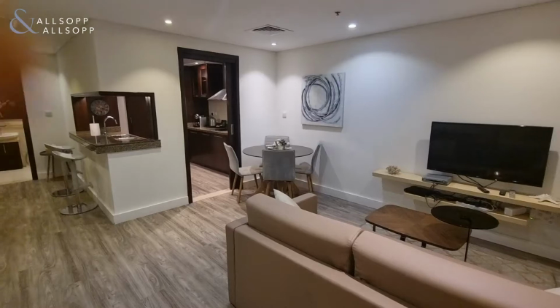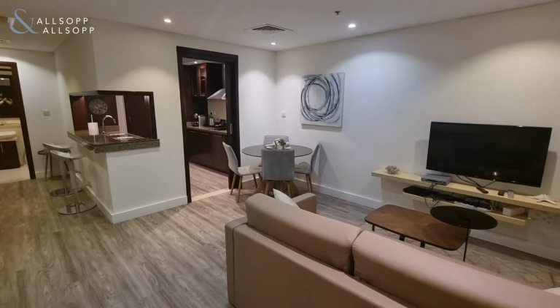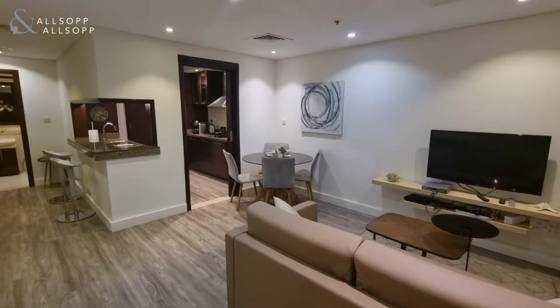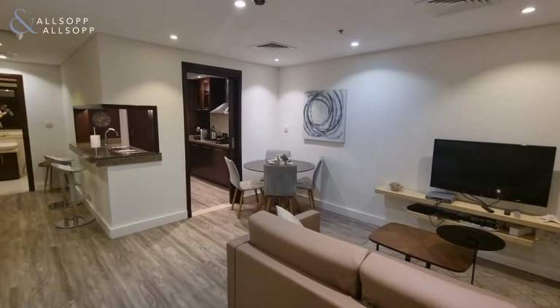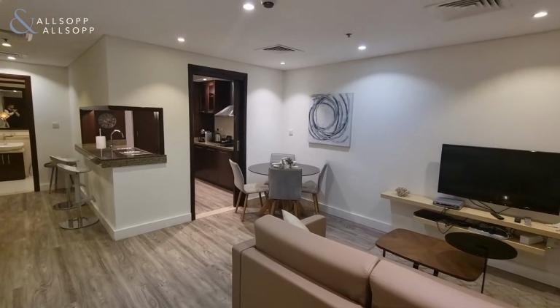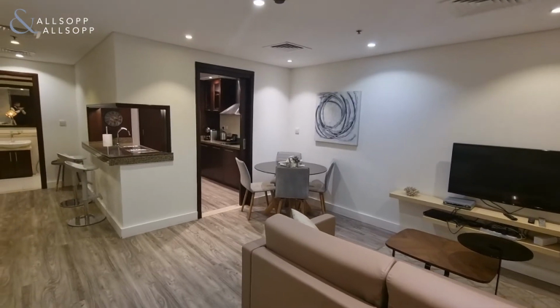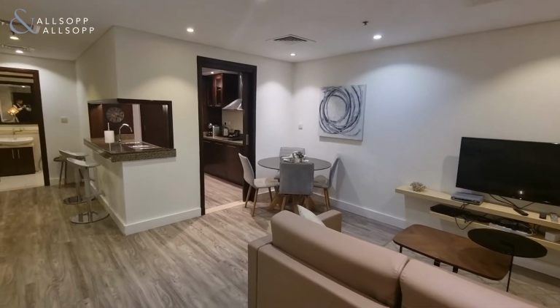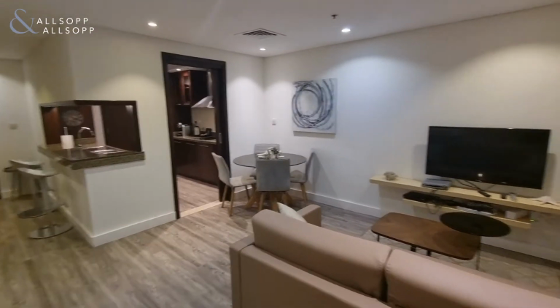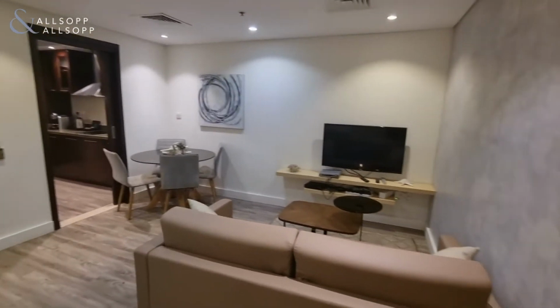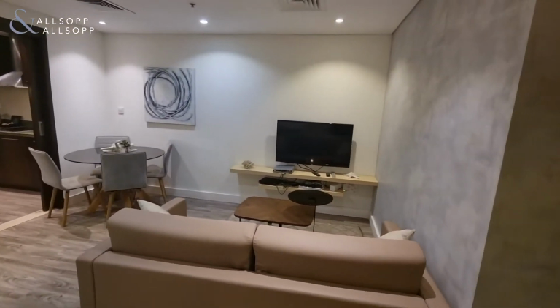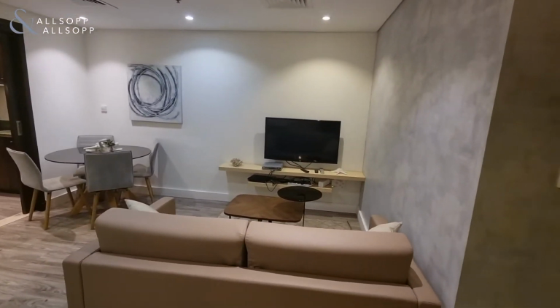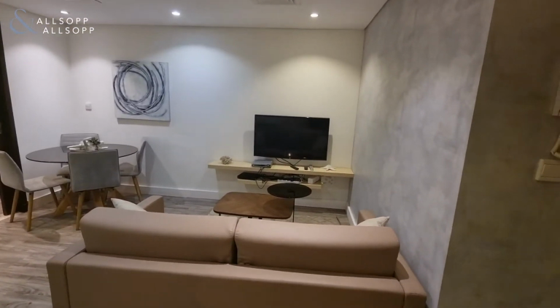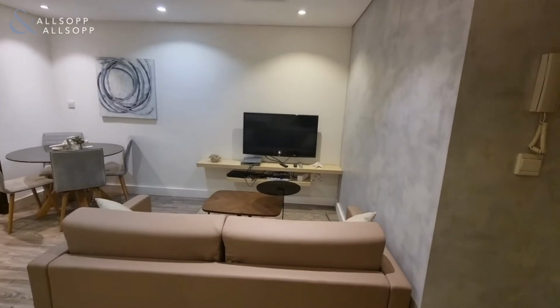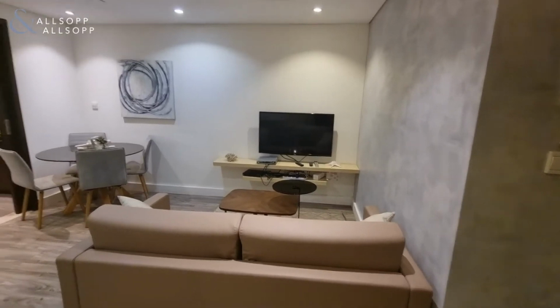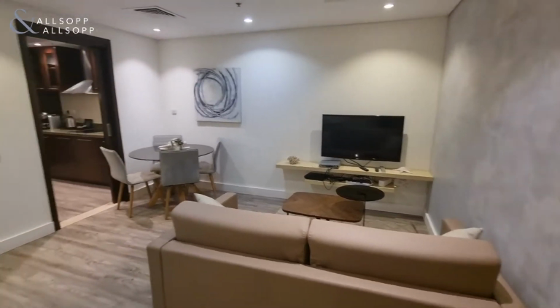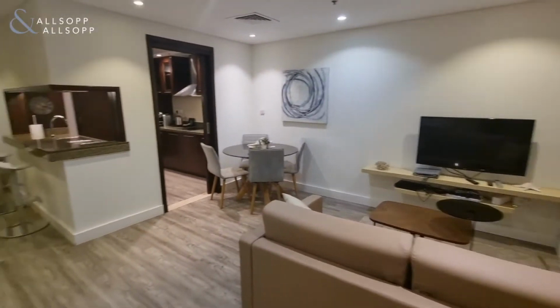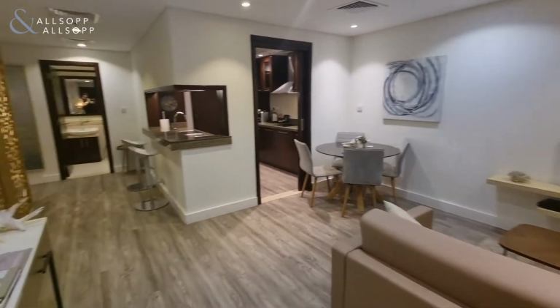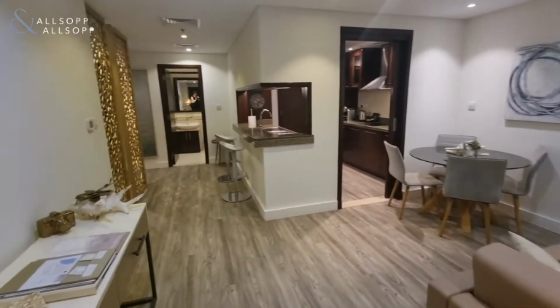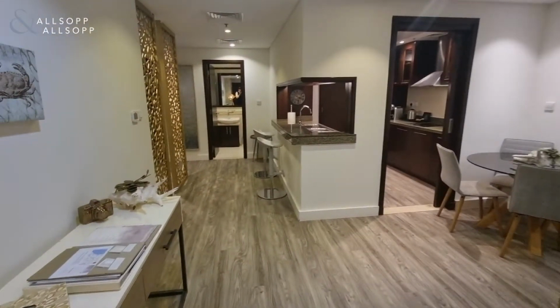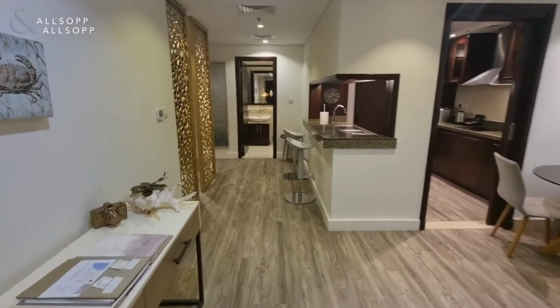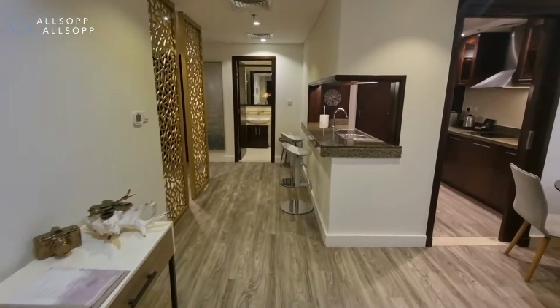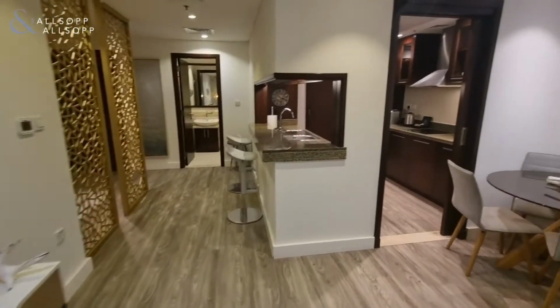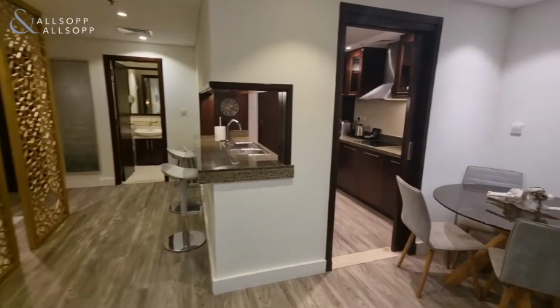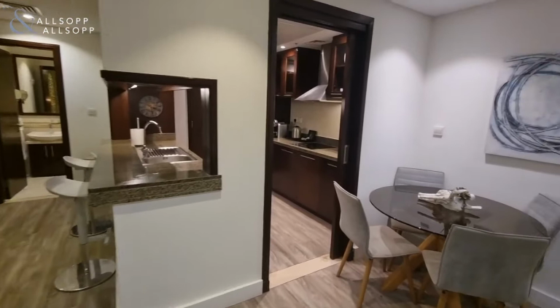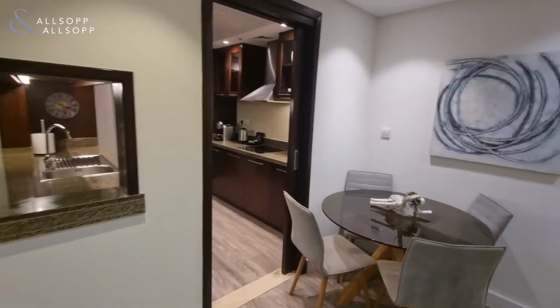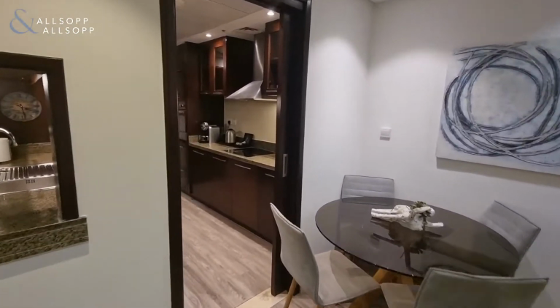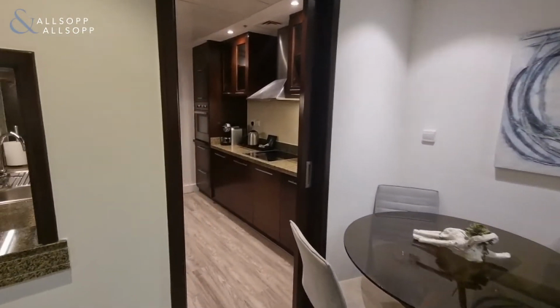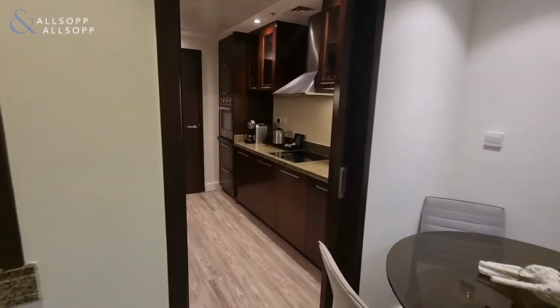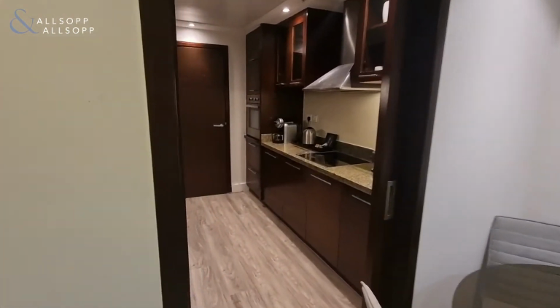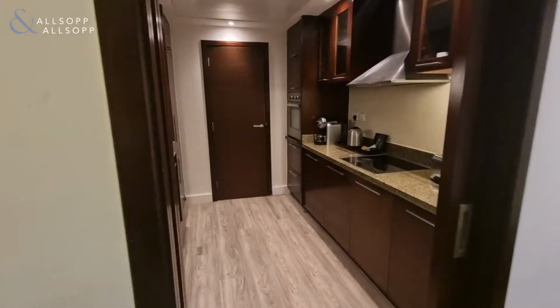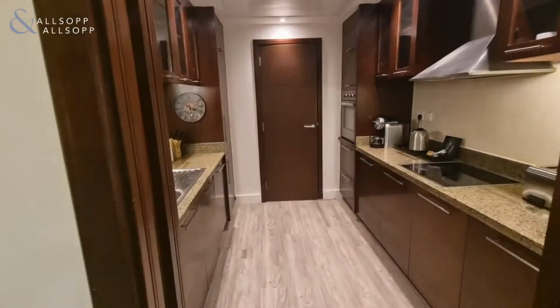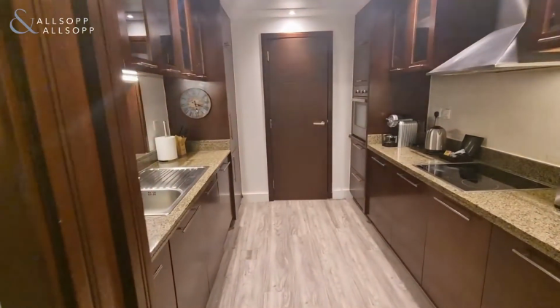Hi, it's Luke from Allsop and Allsop. Today I am in Marina Promenade at a fully furnished studio apartment with upgraded flooring.